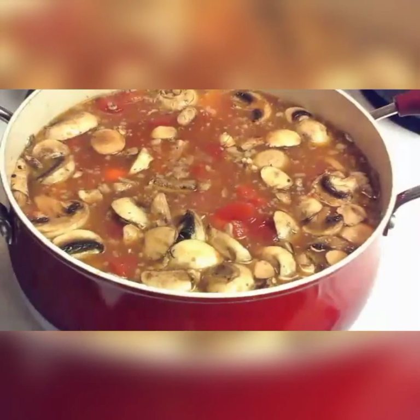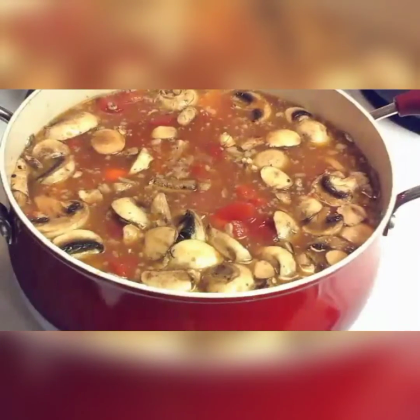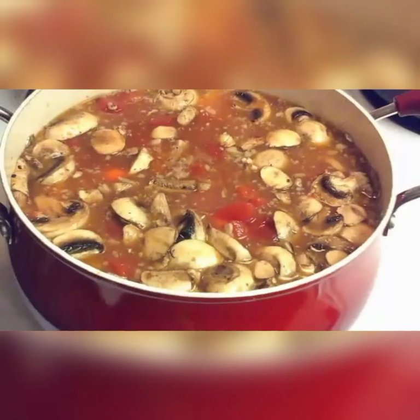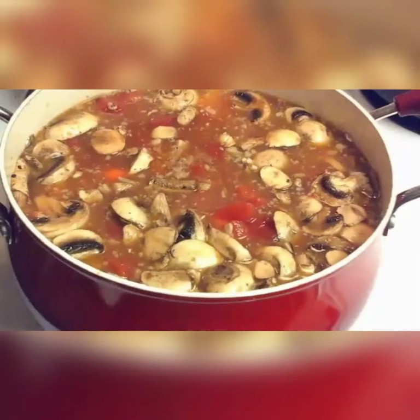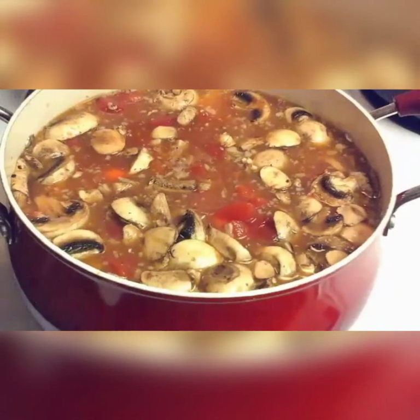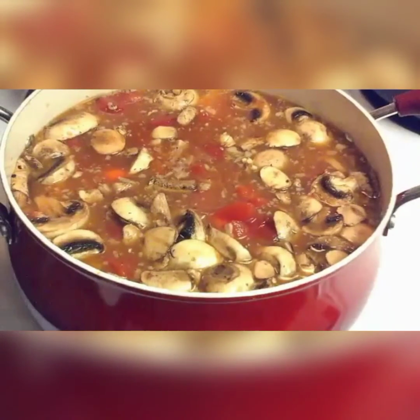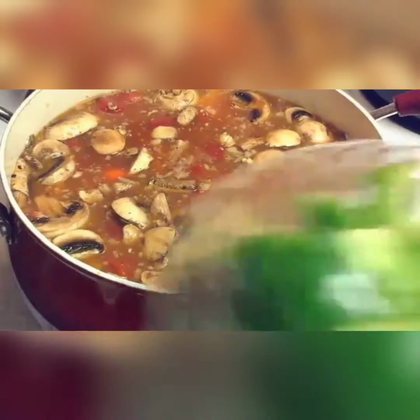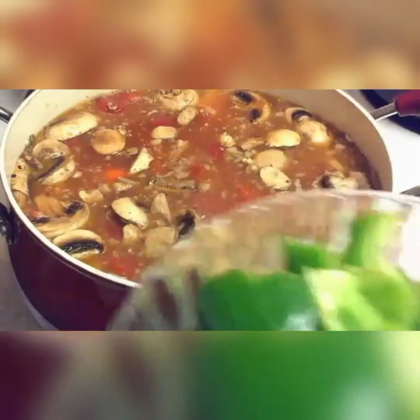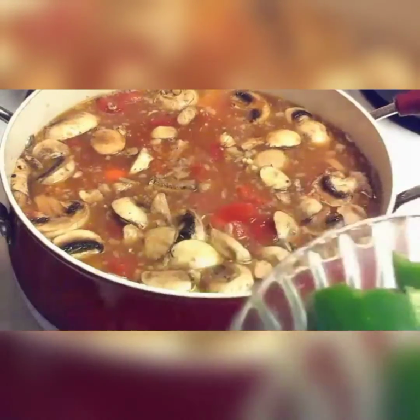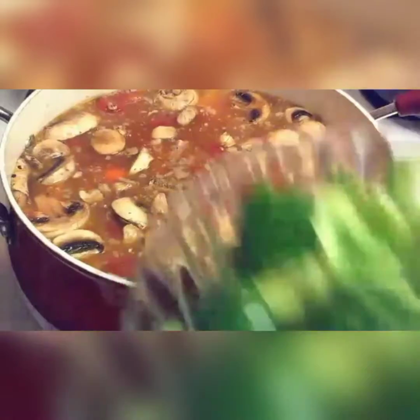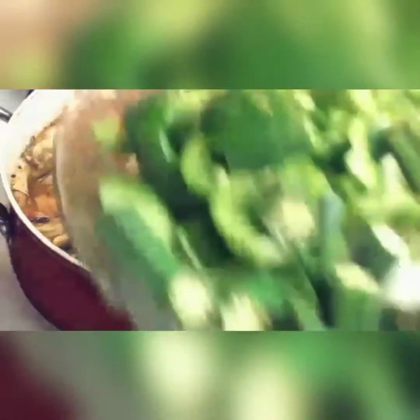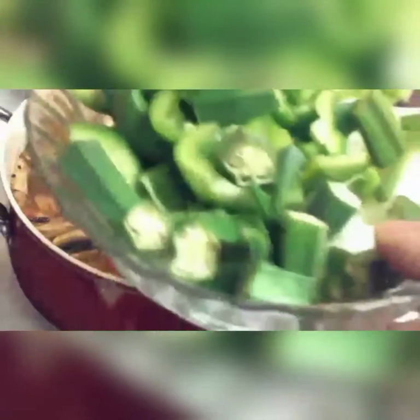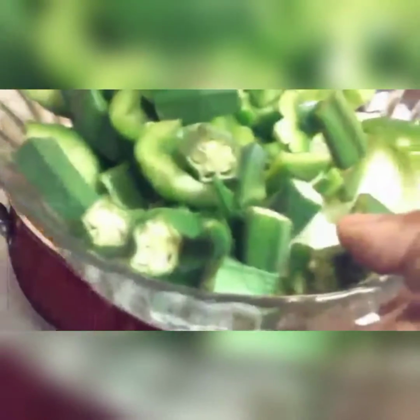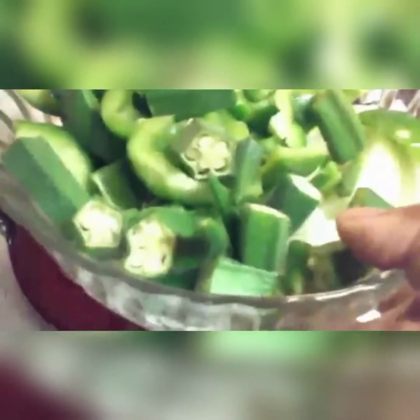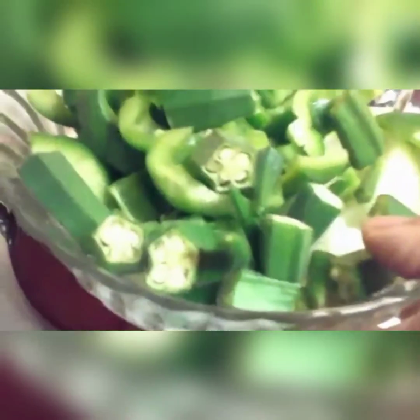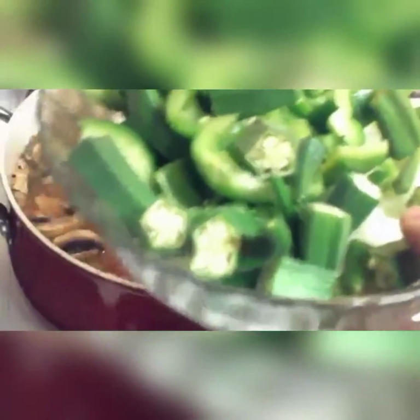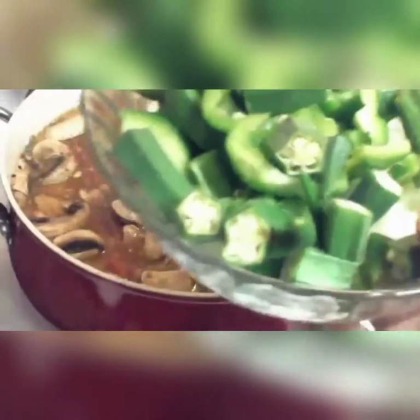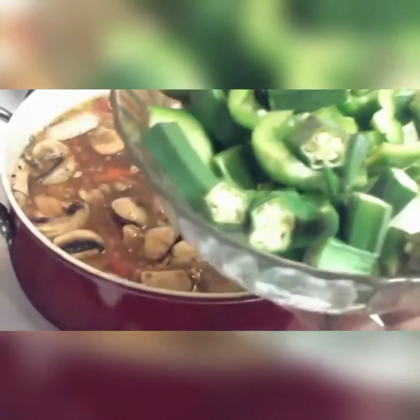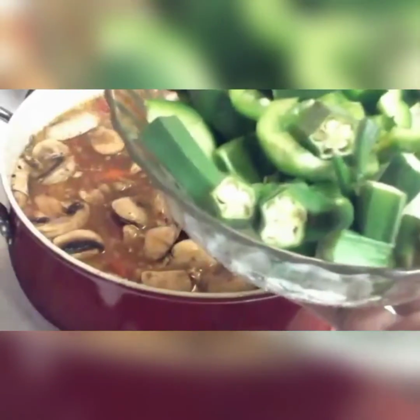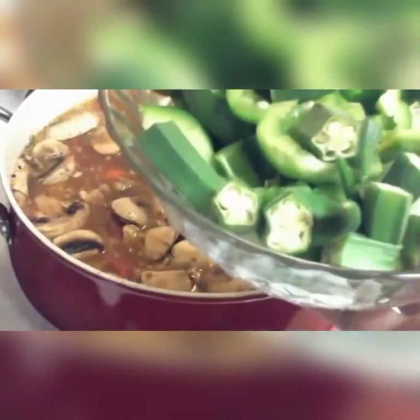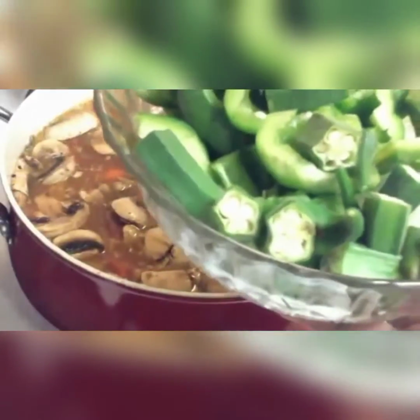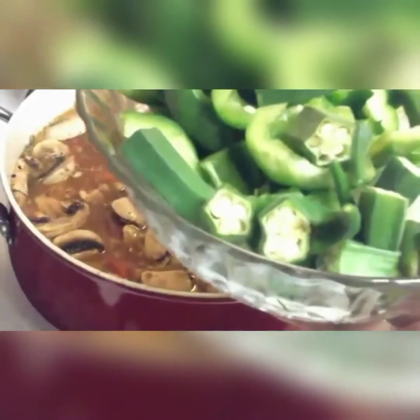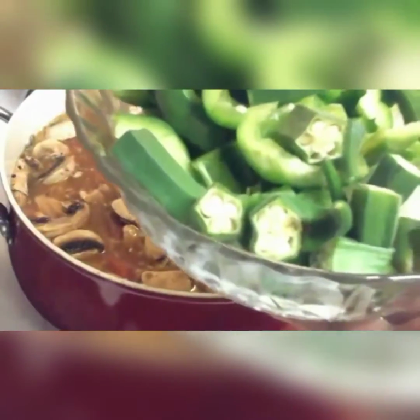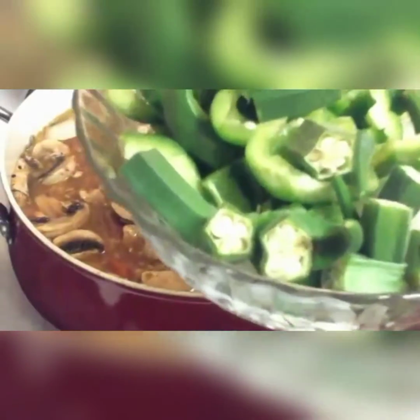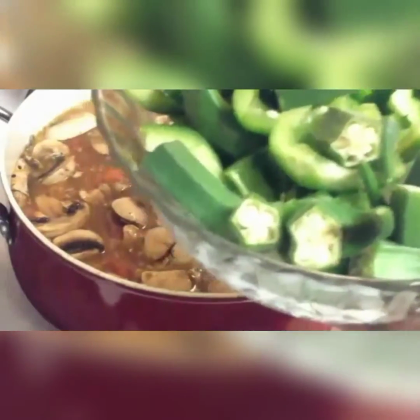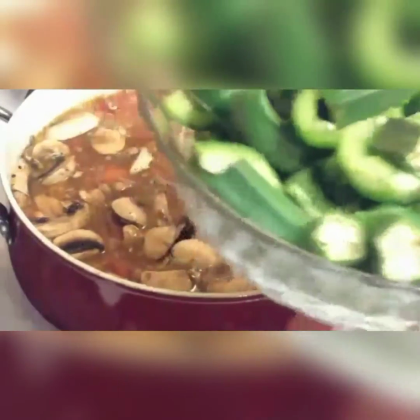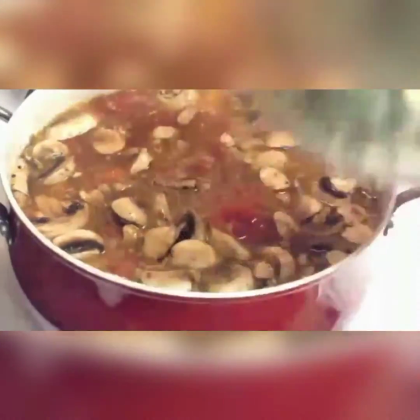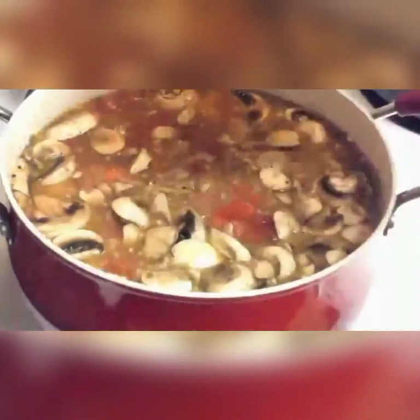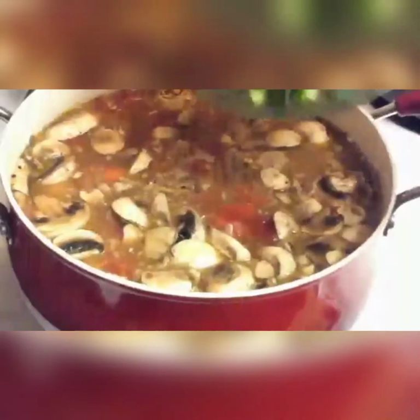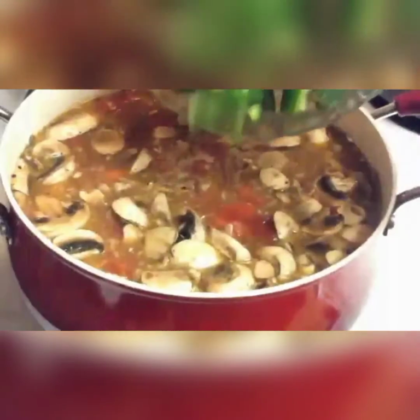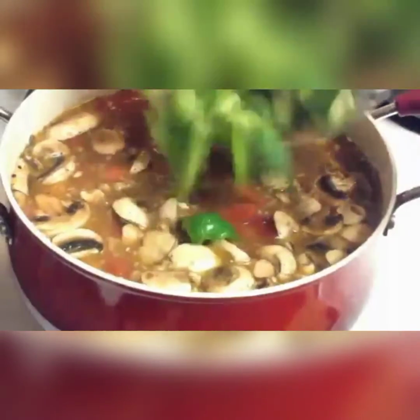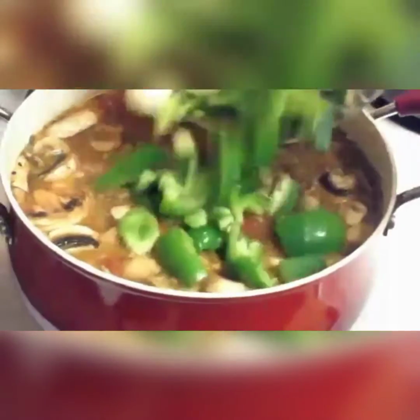Now last, I have some cut up okra, bell peppers, and onions. I'm going to pour that in.